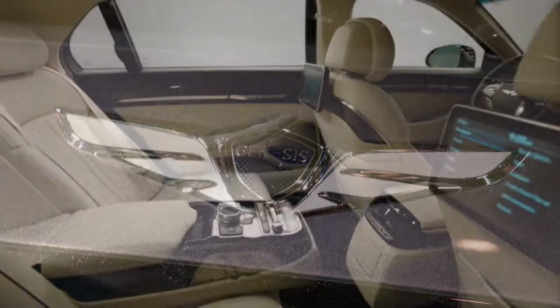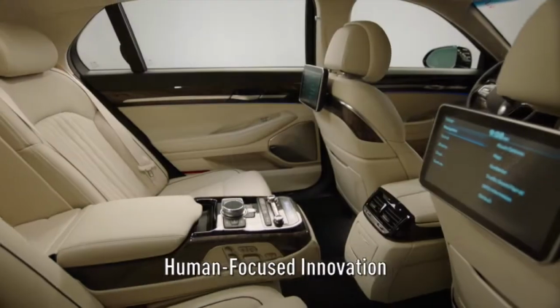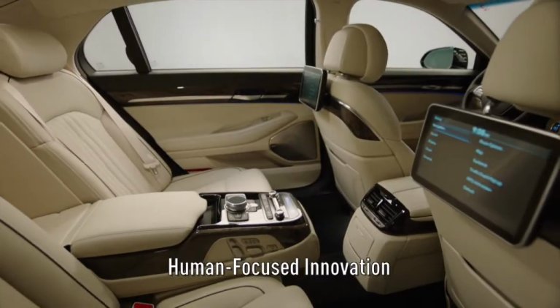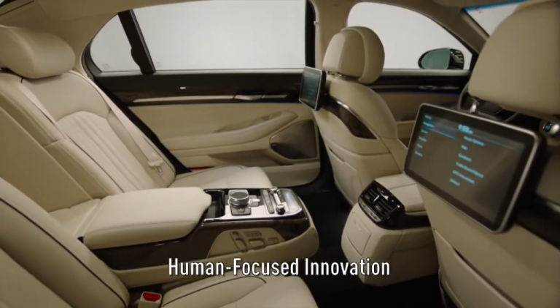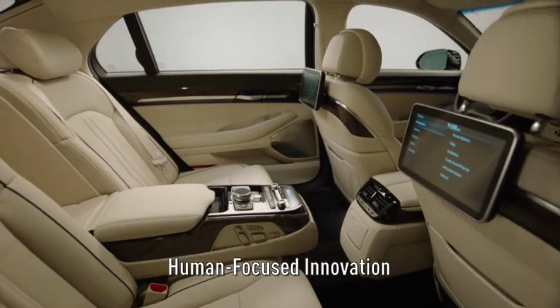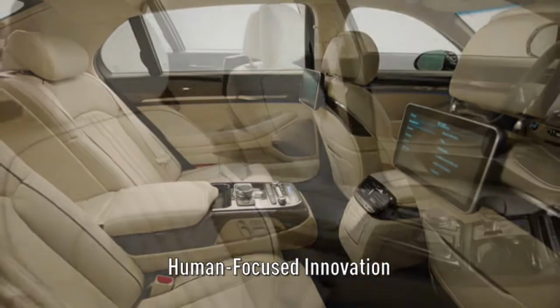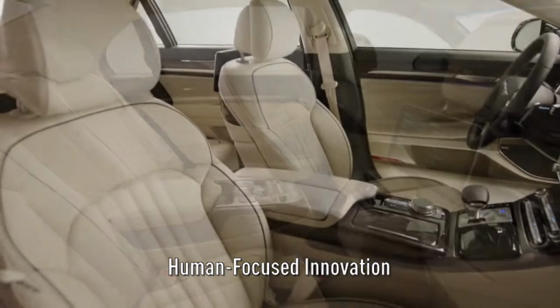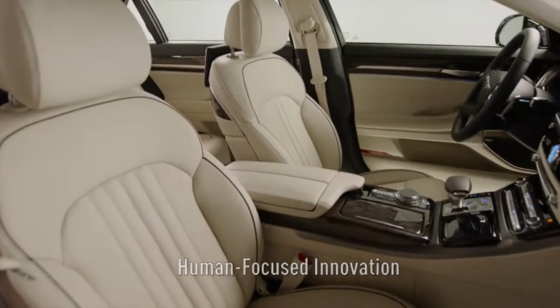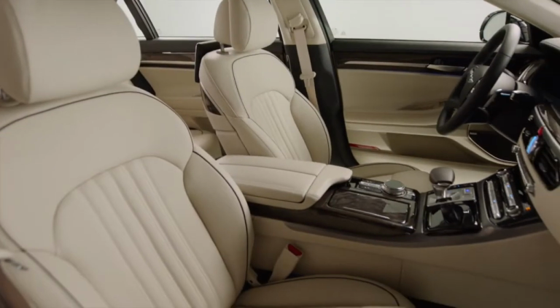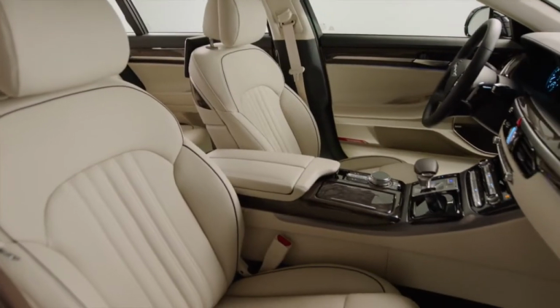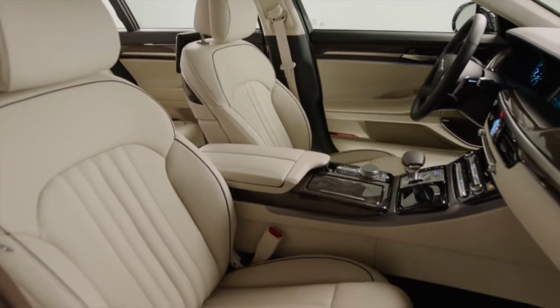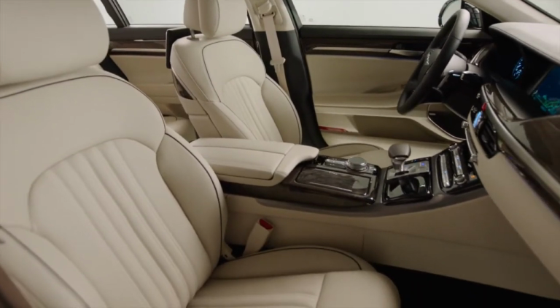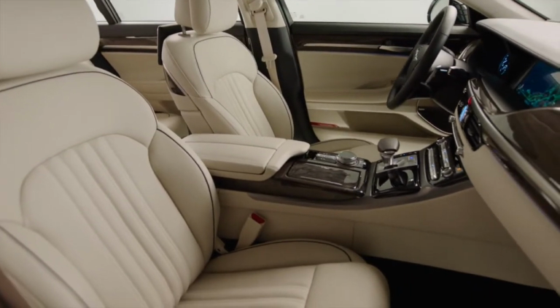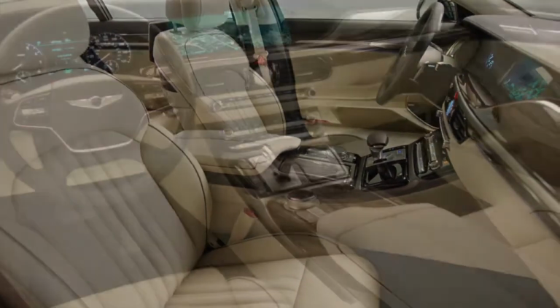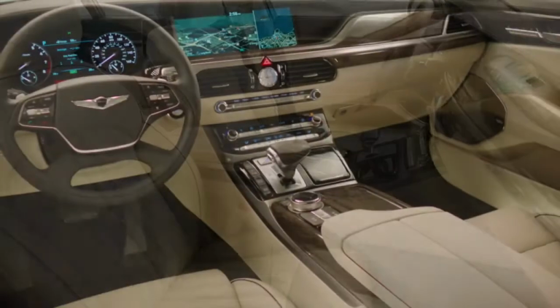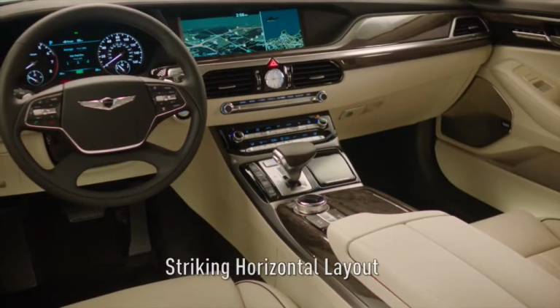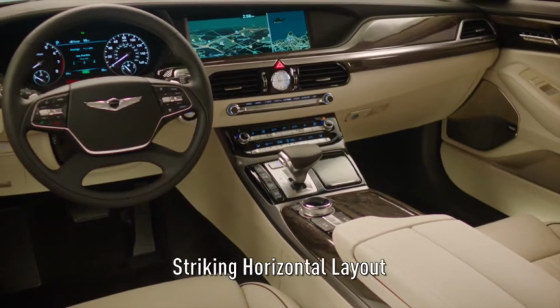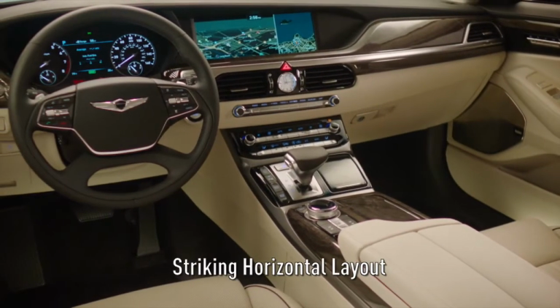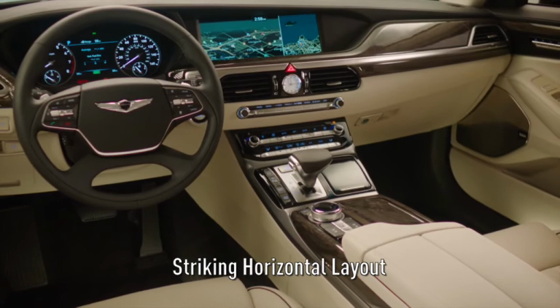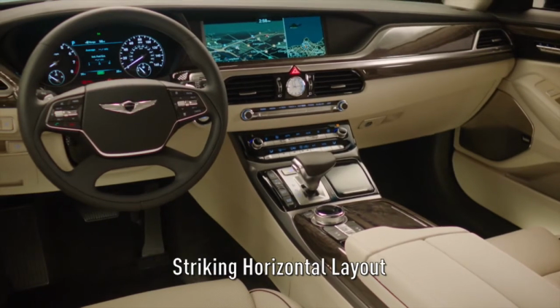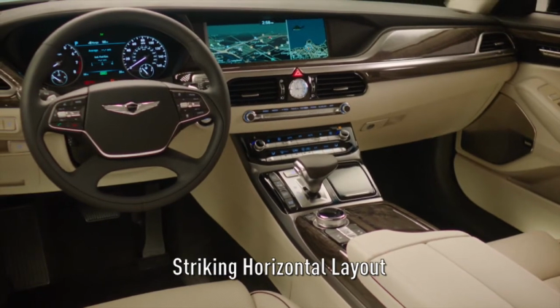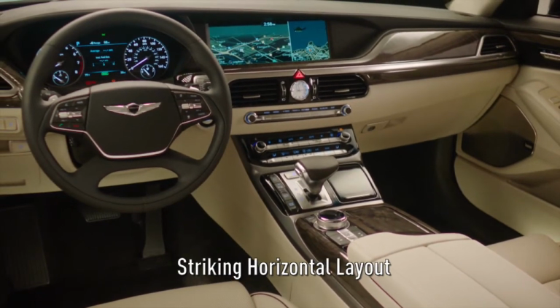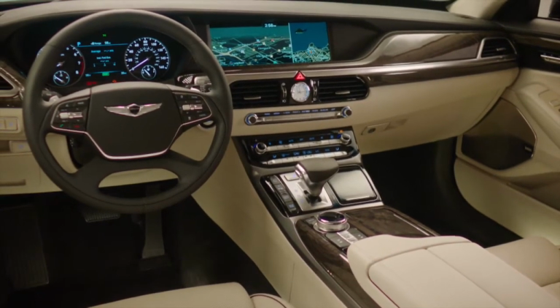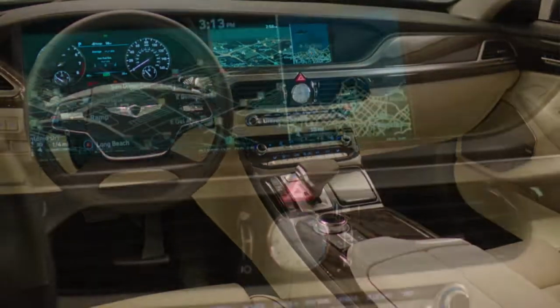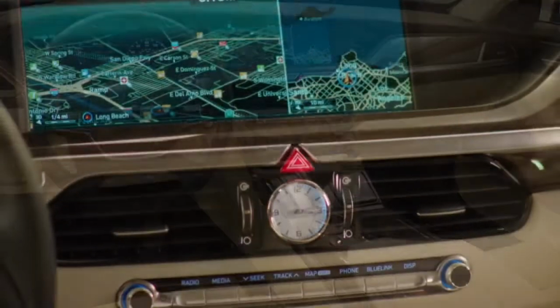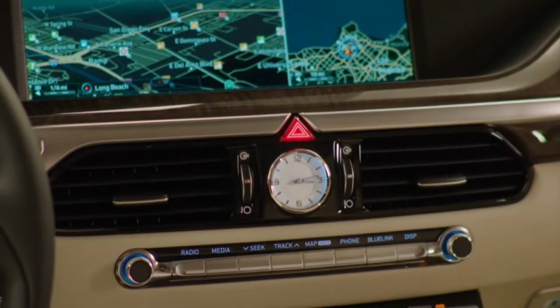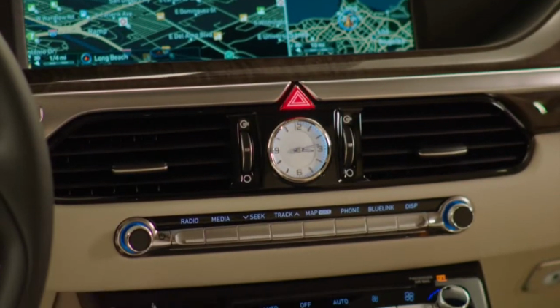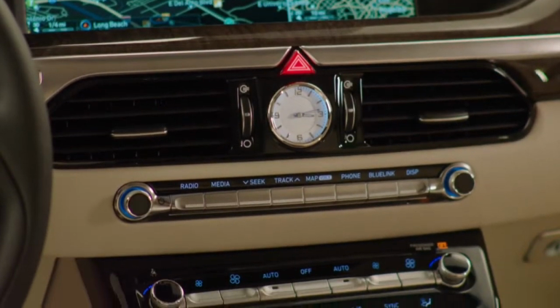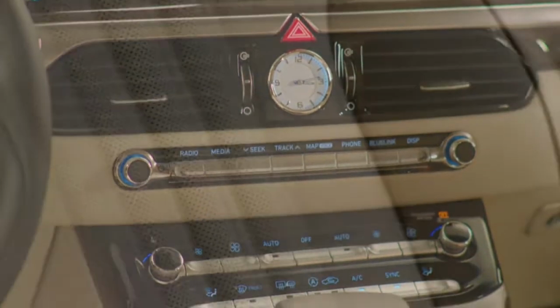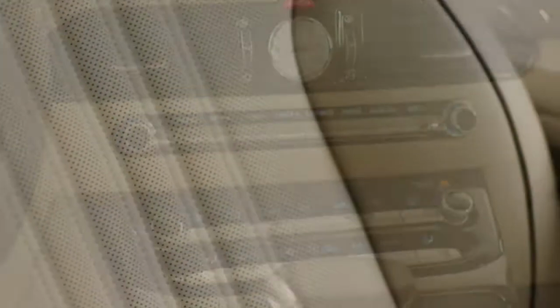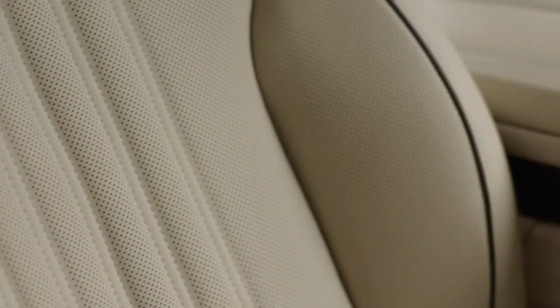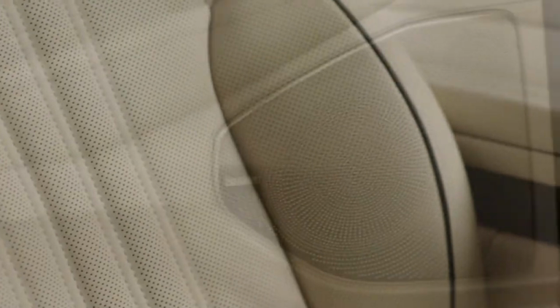When we talk about human-focused innovation, it is clearly represented in the interior design of the Genesis G90. You can see a strong, striking horizontal layout finished with the utmost craftsmanship and premium materials.